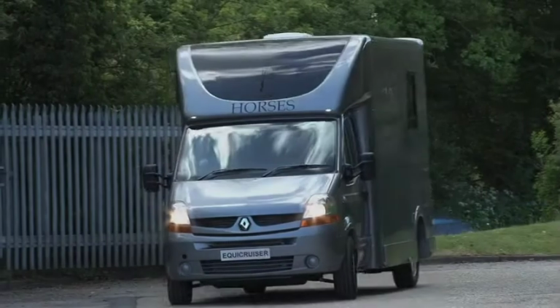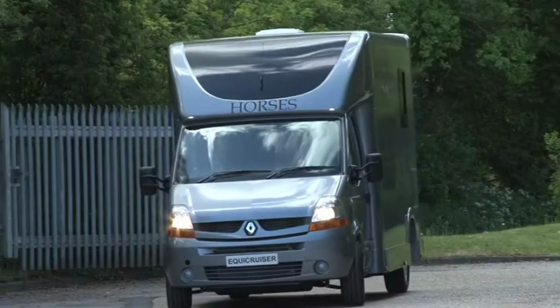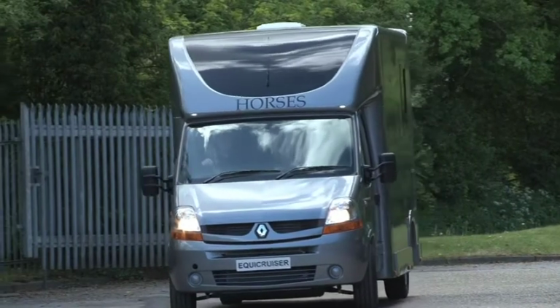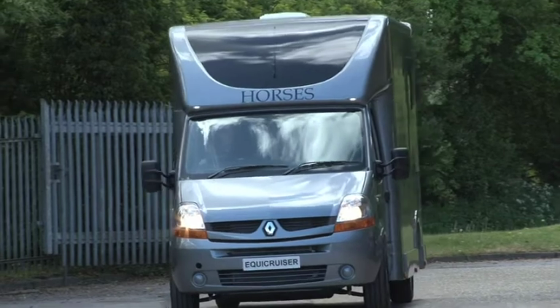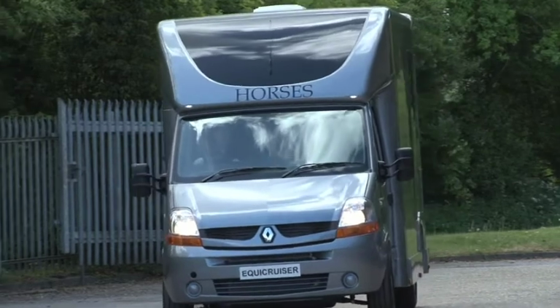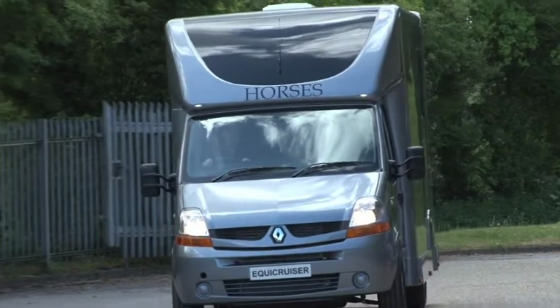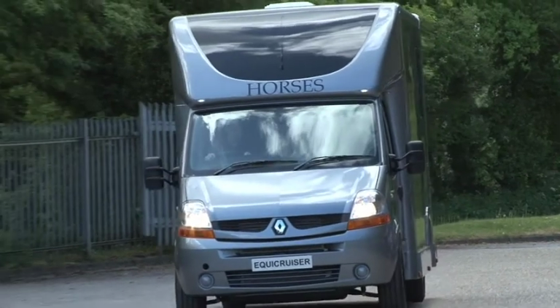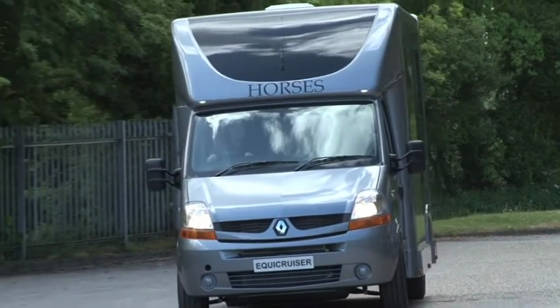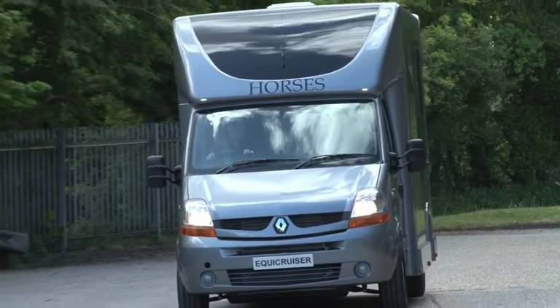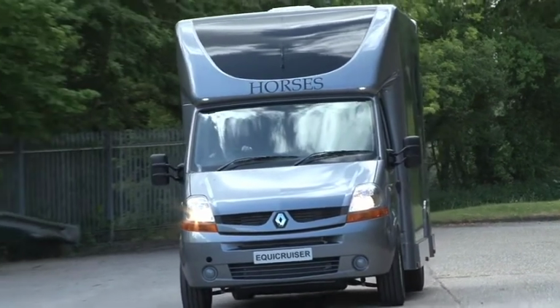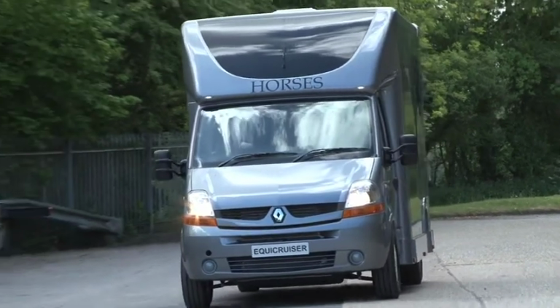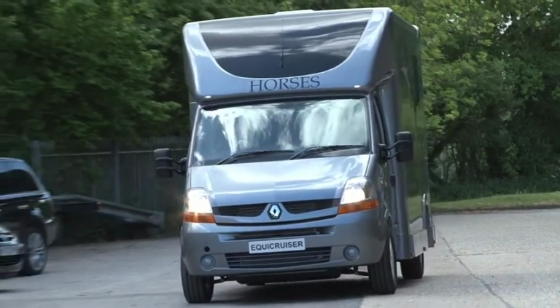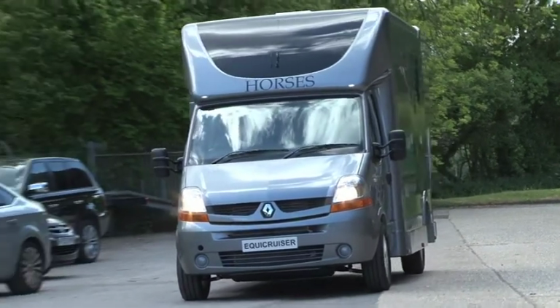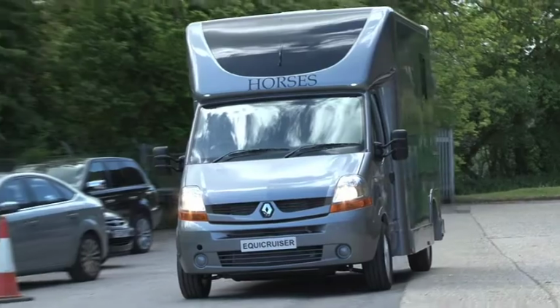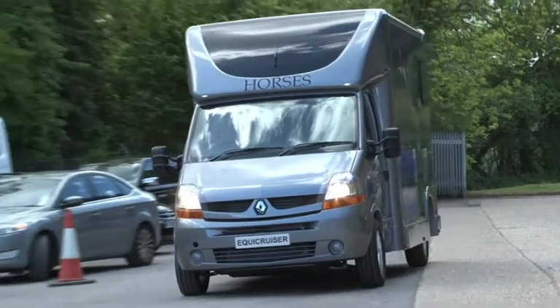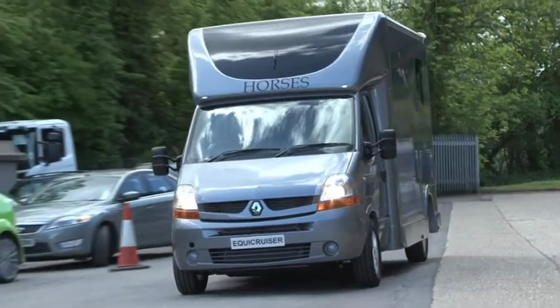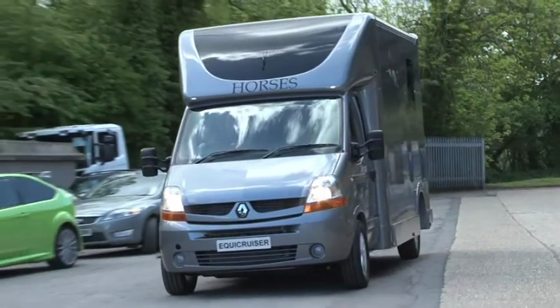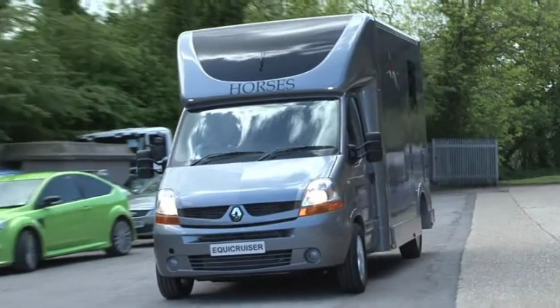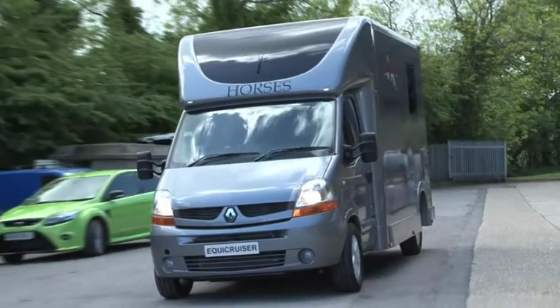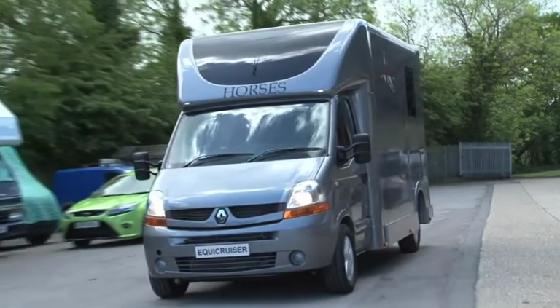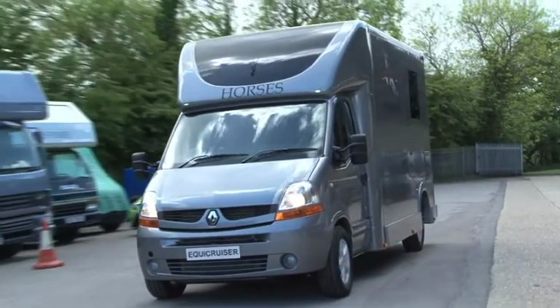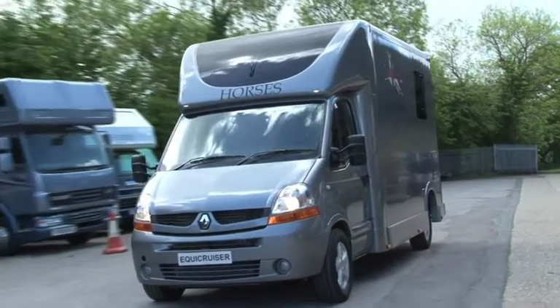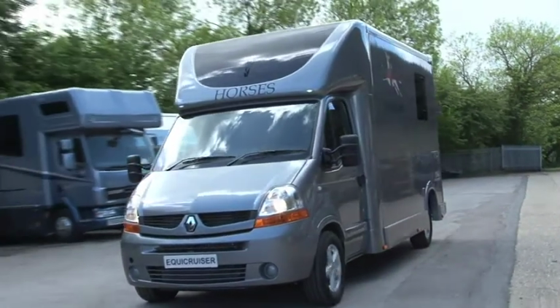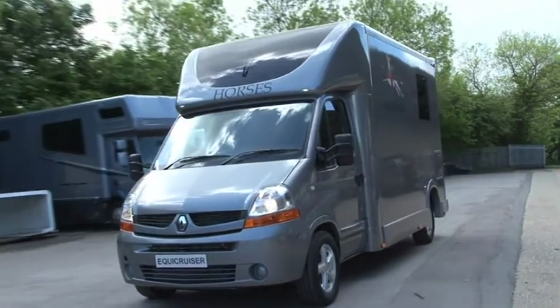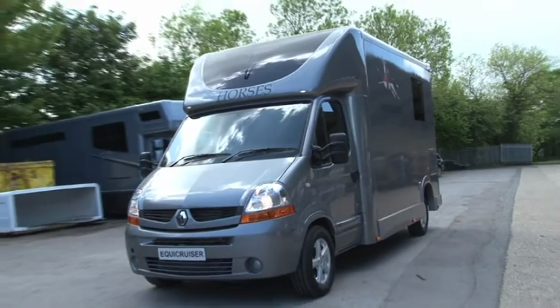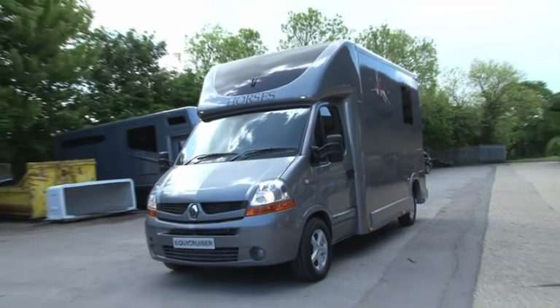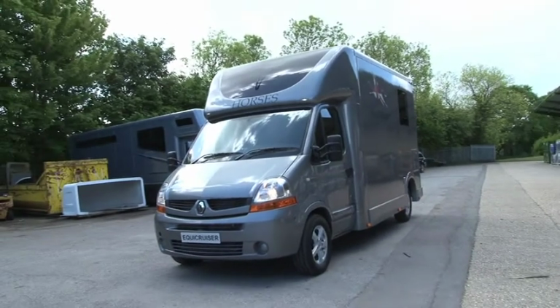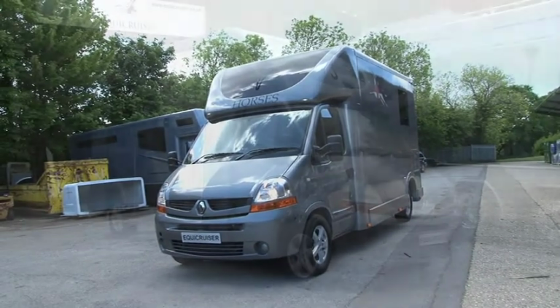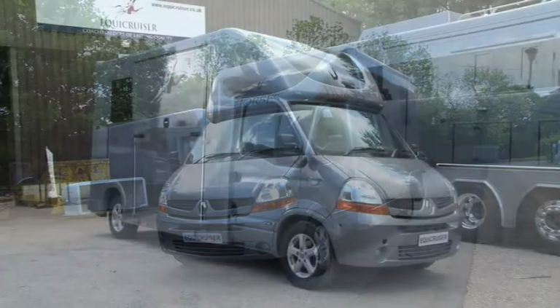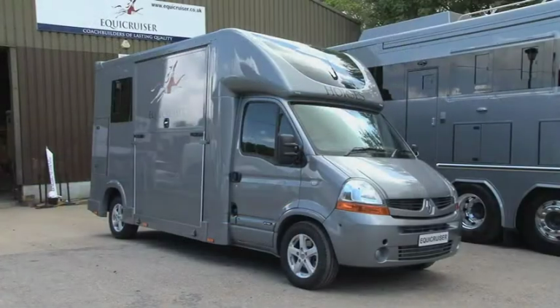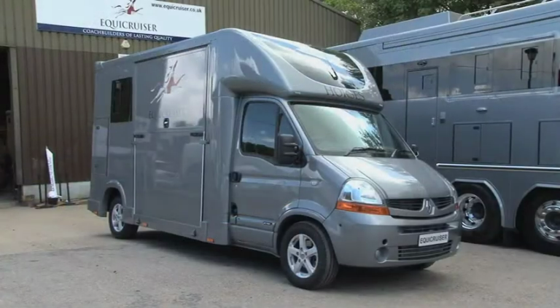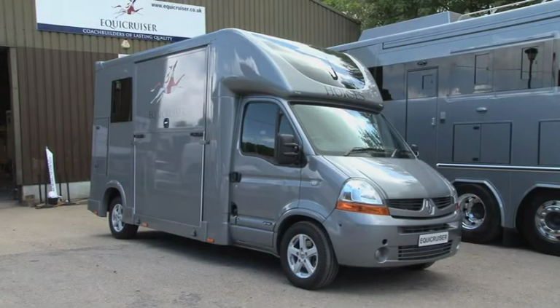Welcome to Equicruiser, the home of British coach-built excellence. Equicruiser's range of the finest luxury horse boxes in the UK is designed to offer you choice, quality, dependability and value, together with unparalleled service and customer care.